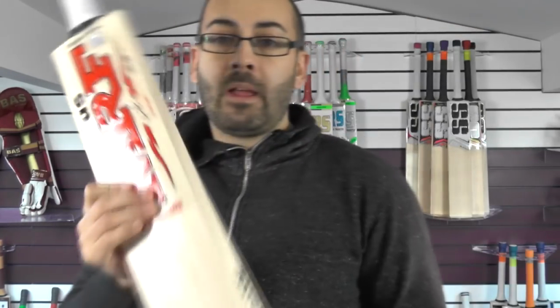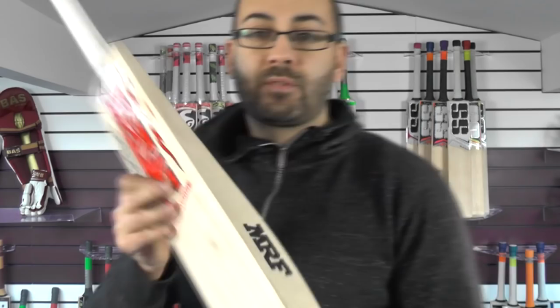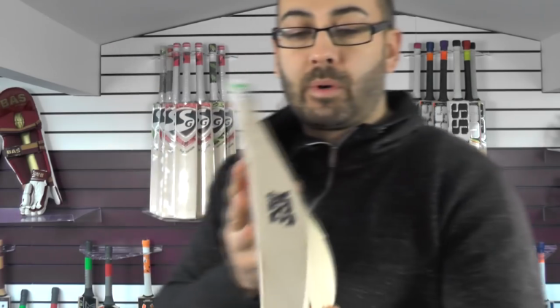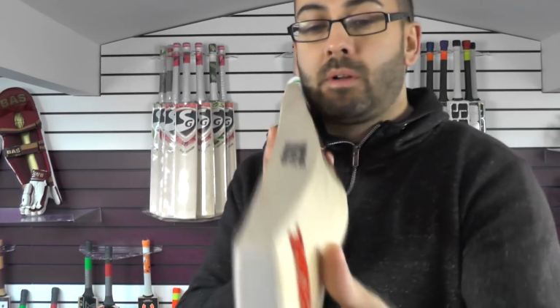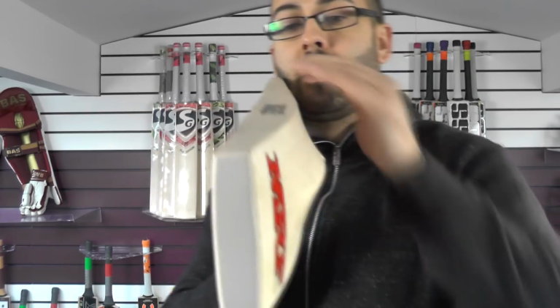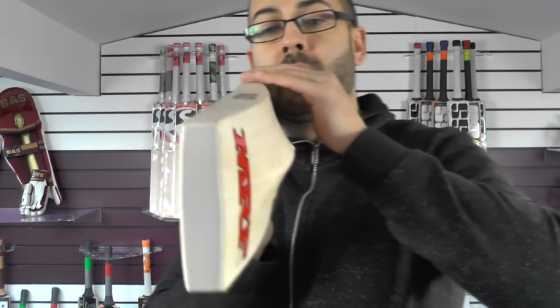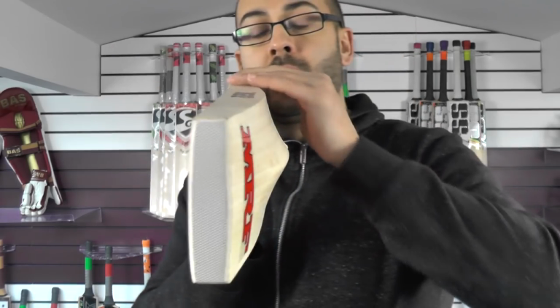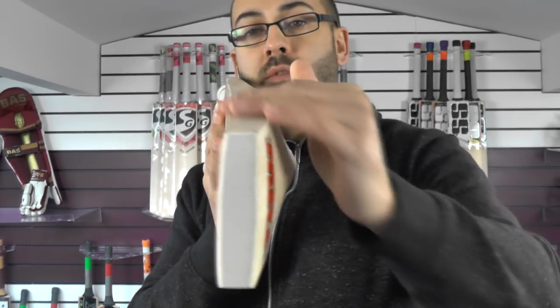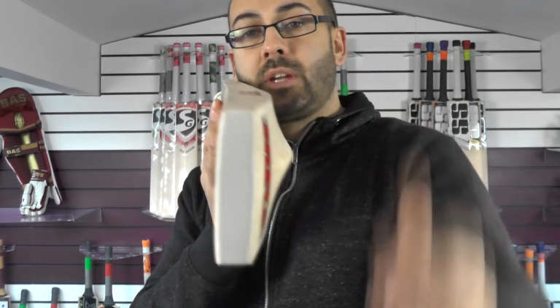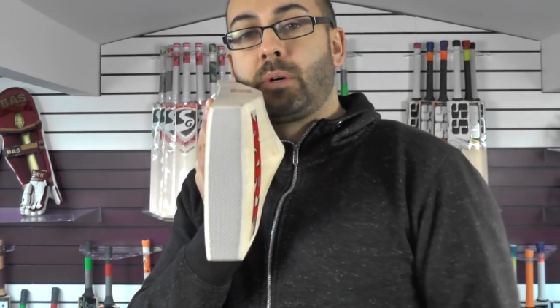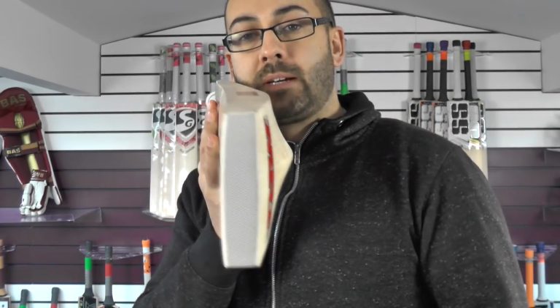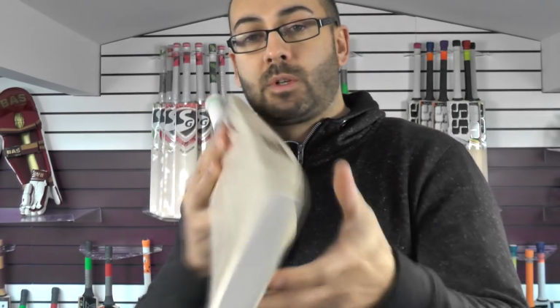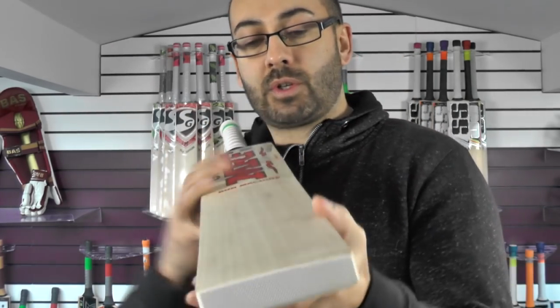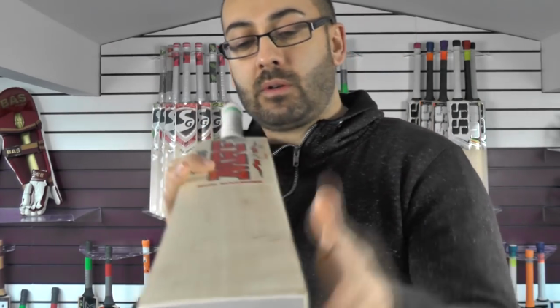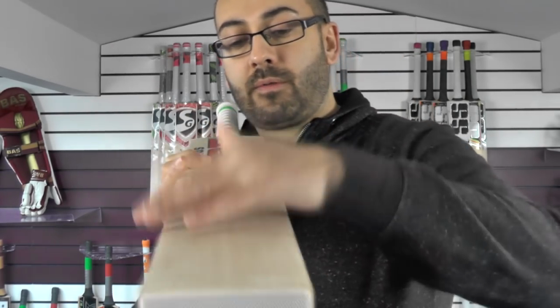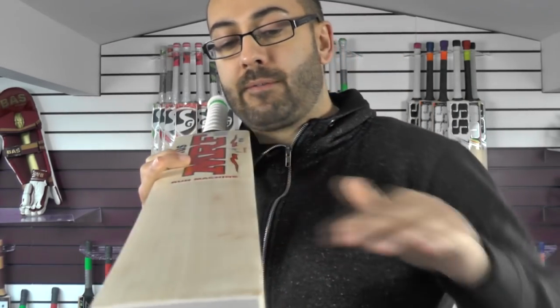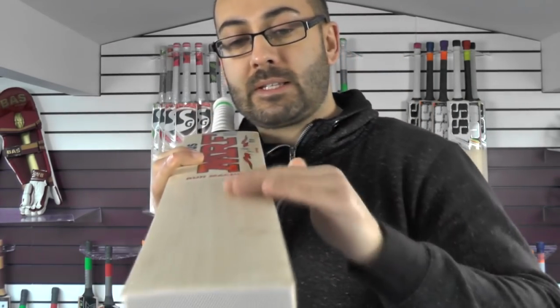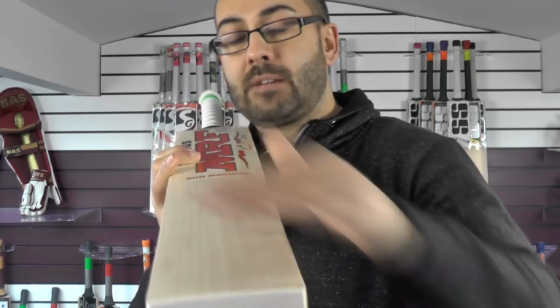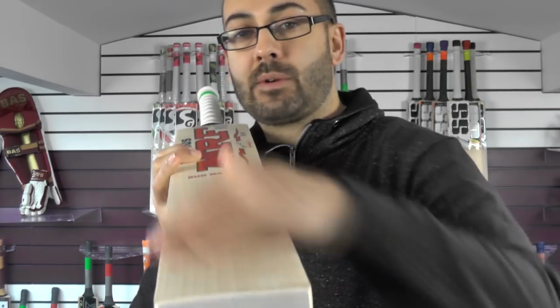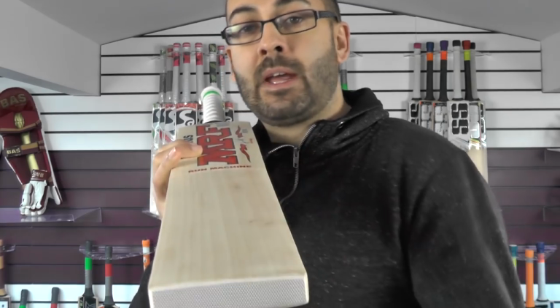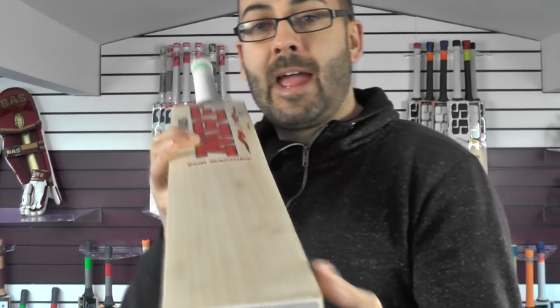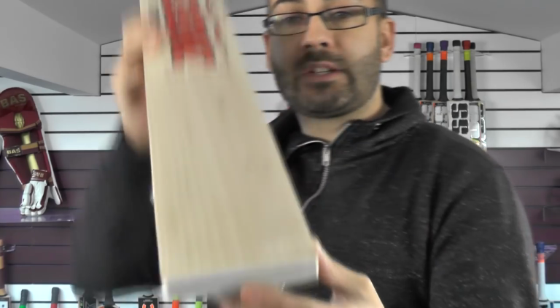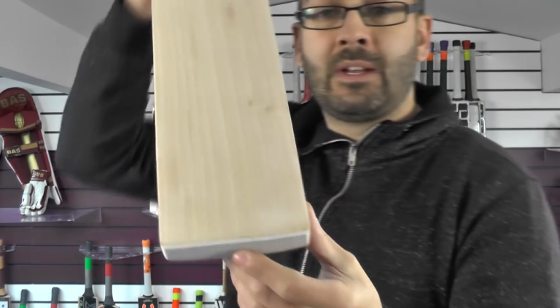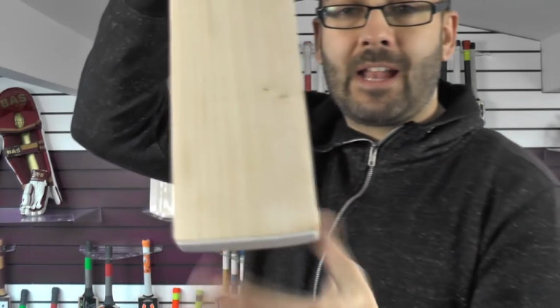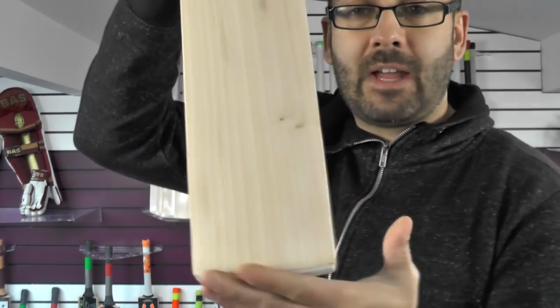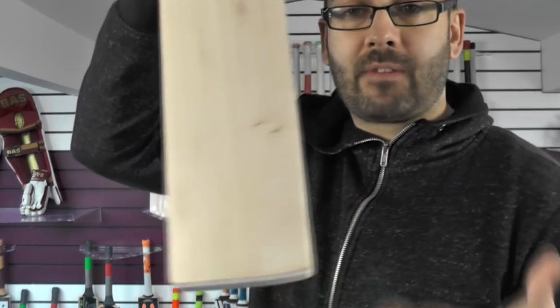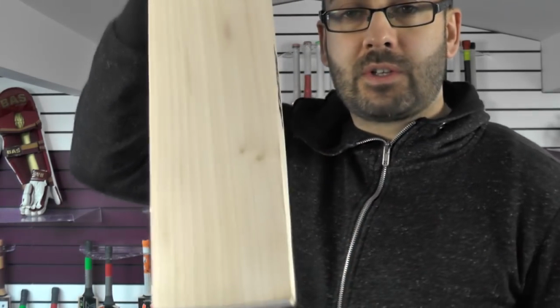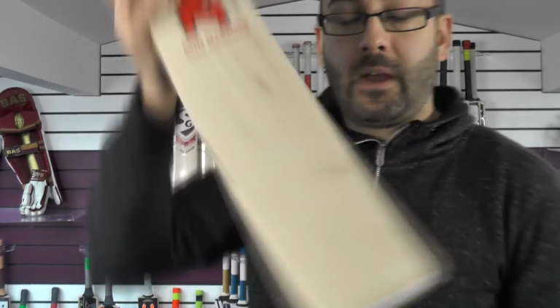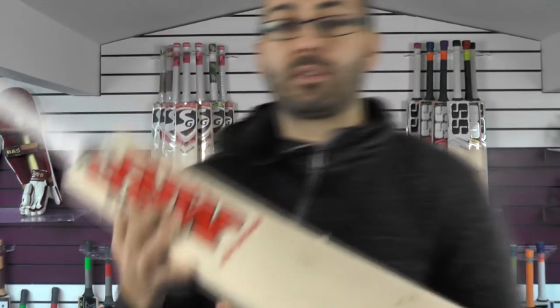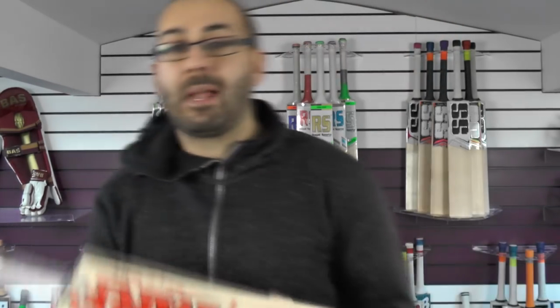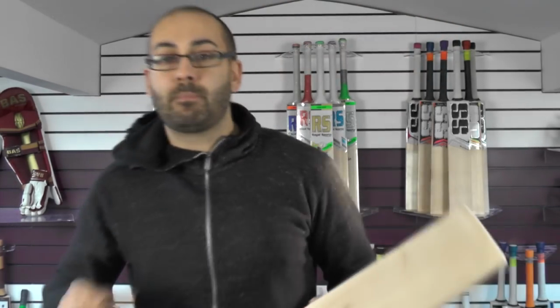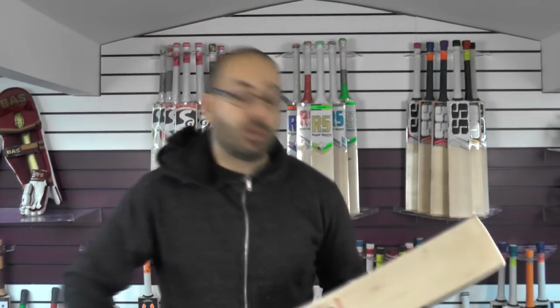As for the bow, you've got a gentle bow down towards the toe. Flat face, slightly rounded edges and a fairly flat toe there.